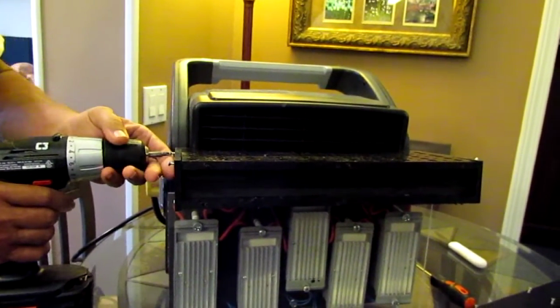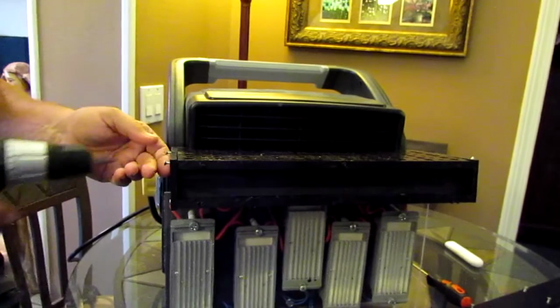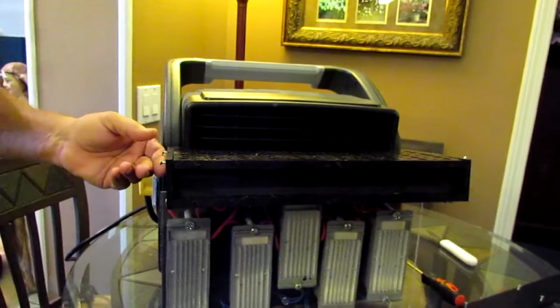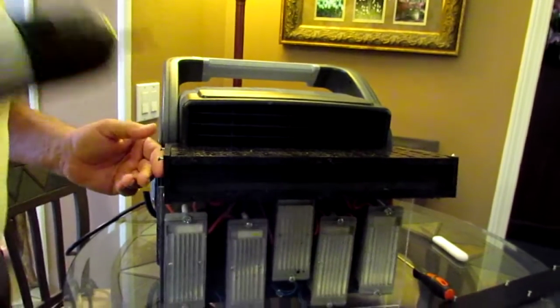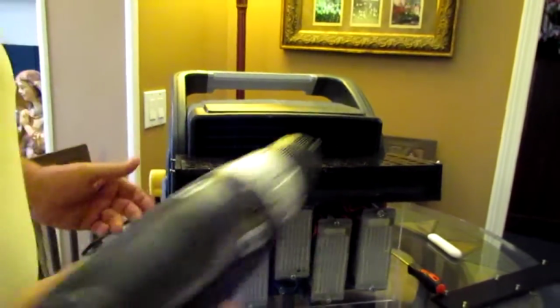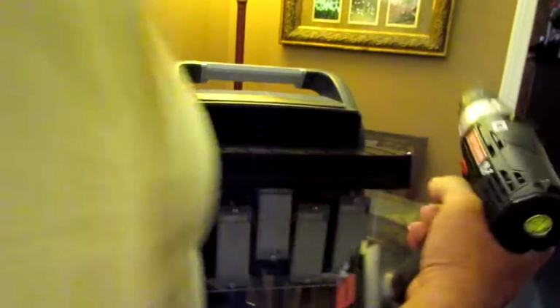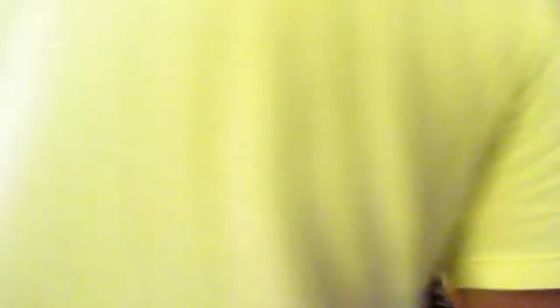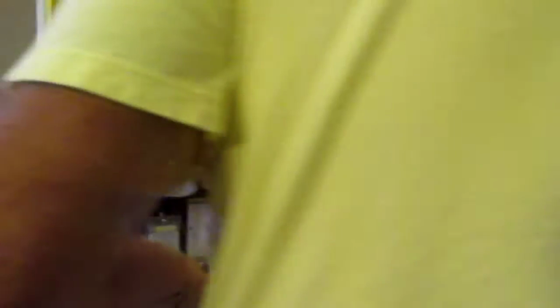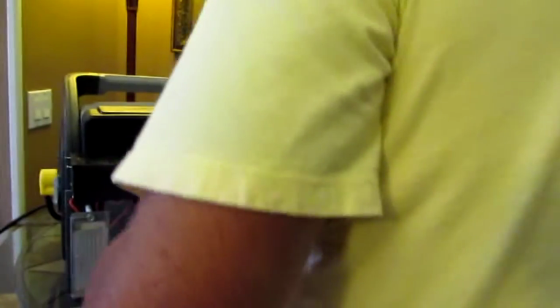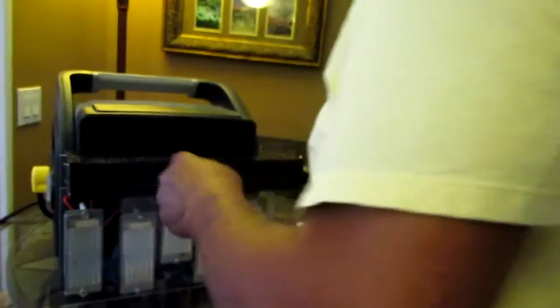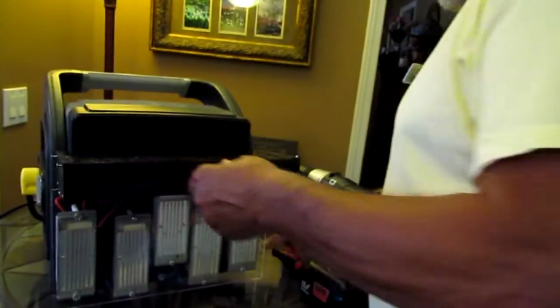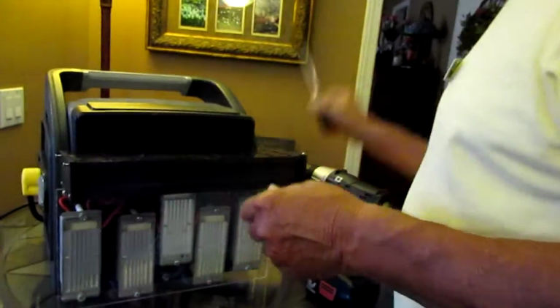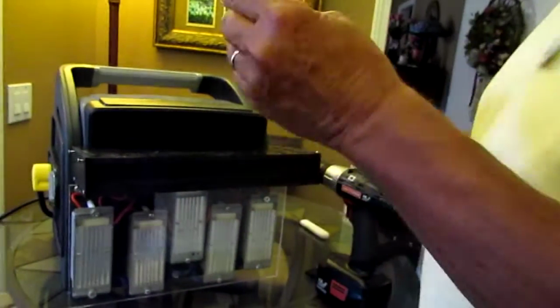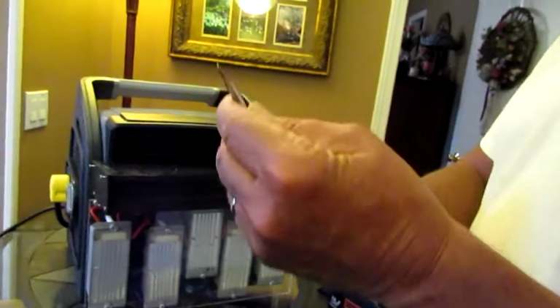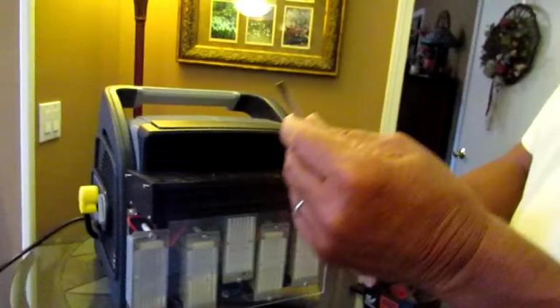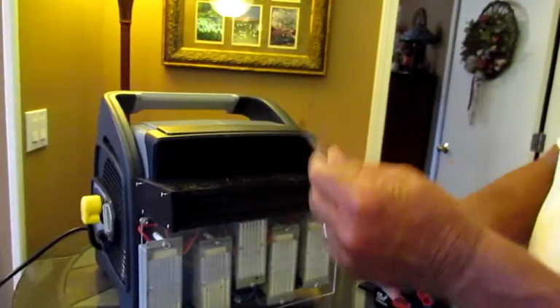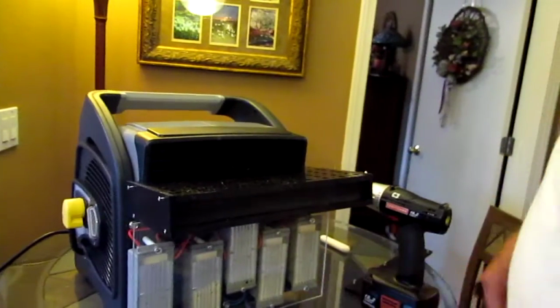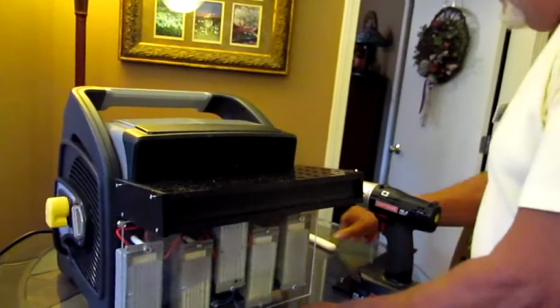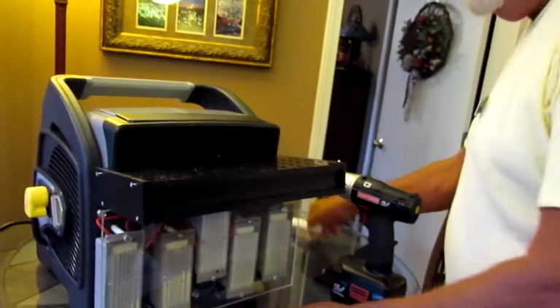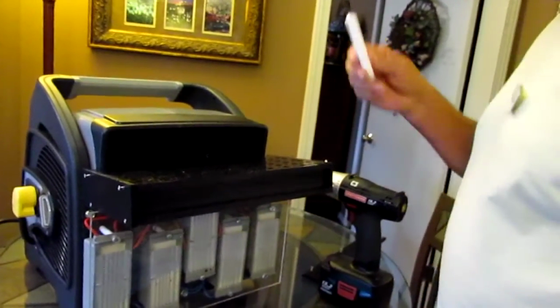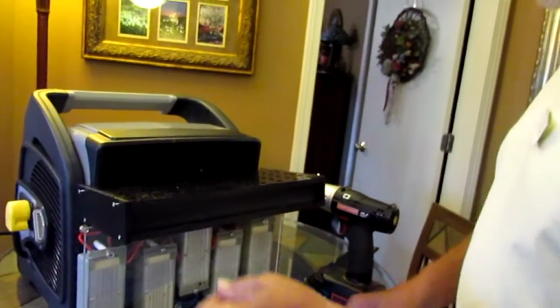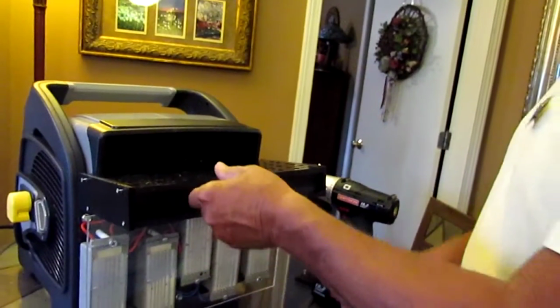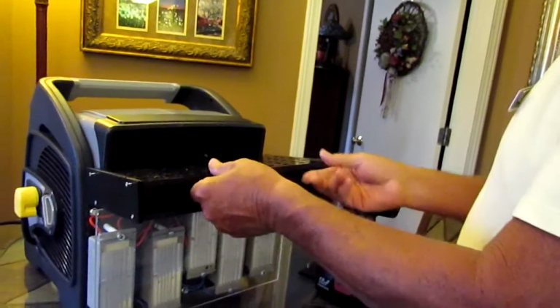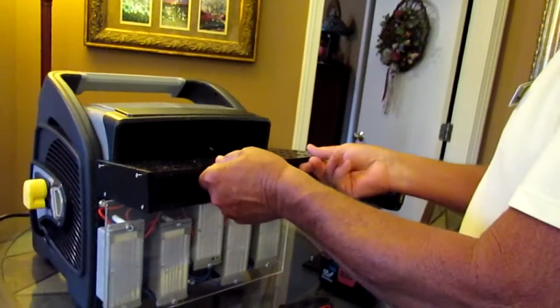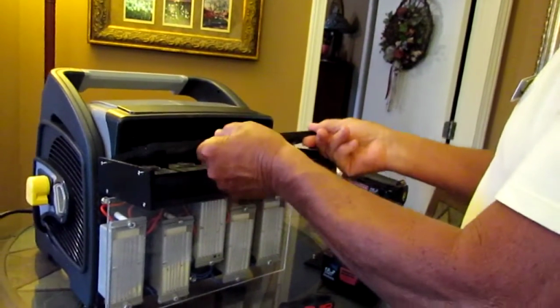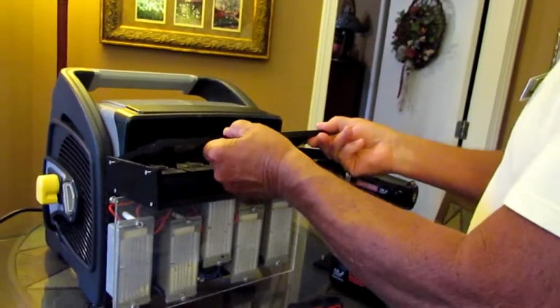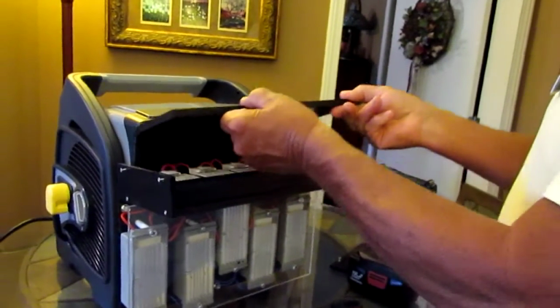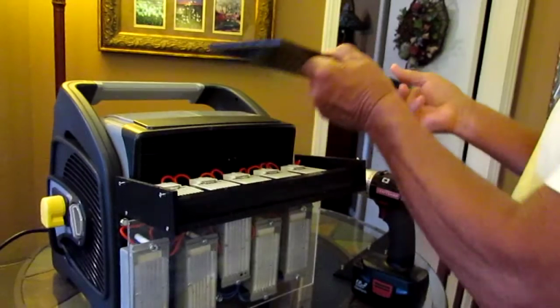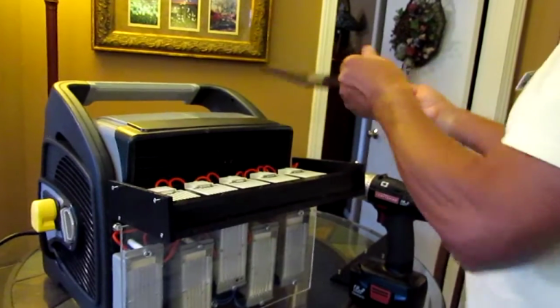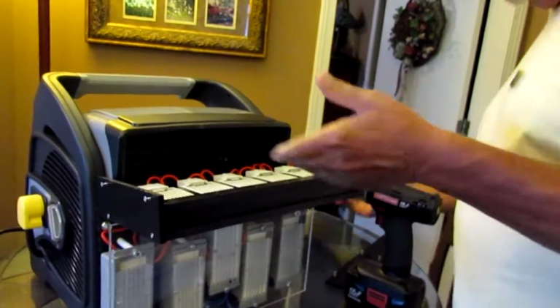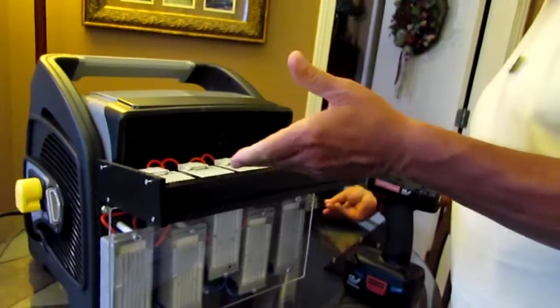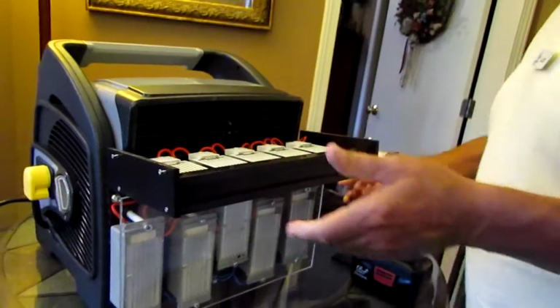The only tools you're going to need to do this, like I said, is the screw gun, a flat head screwdriver with a fine tip on it, and just a little kitchen paring knife. Now we've exposed our plates.